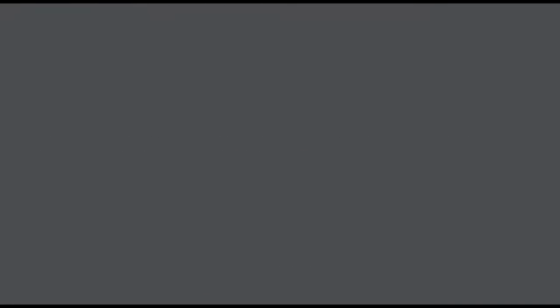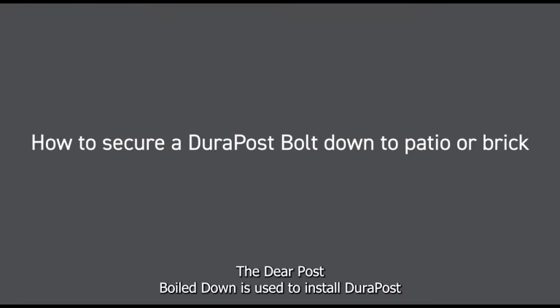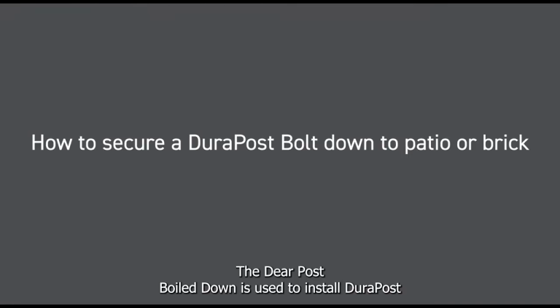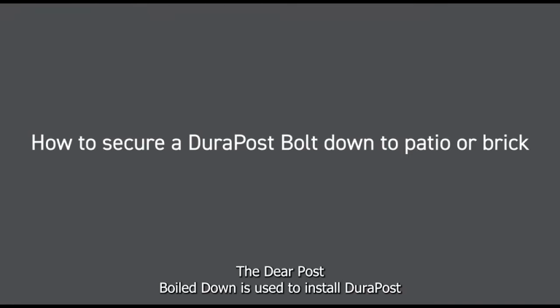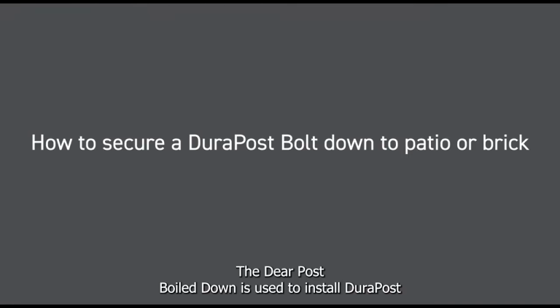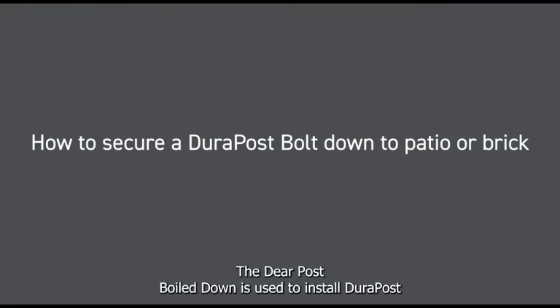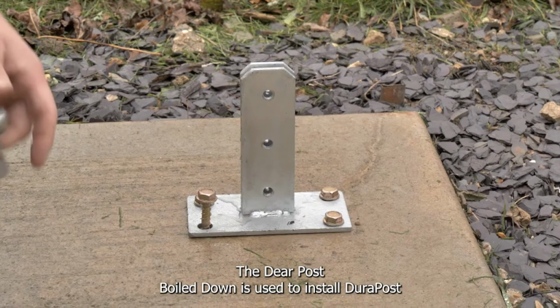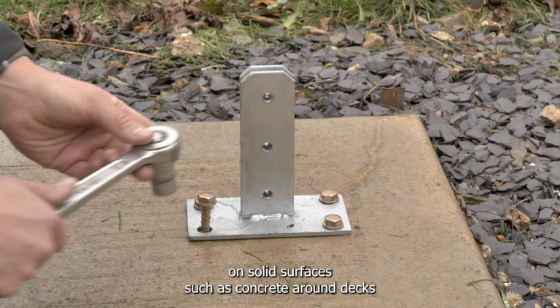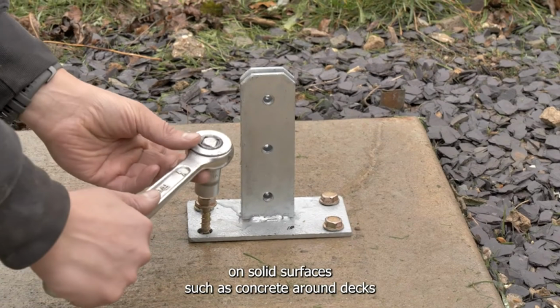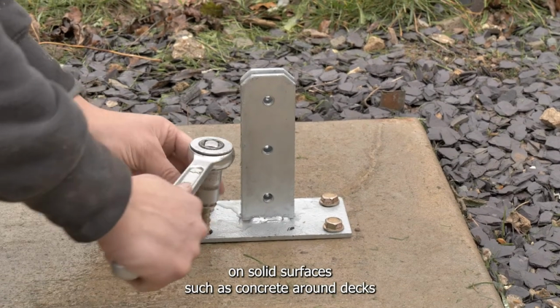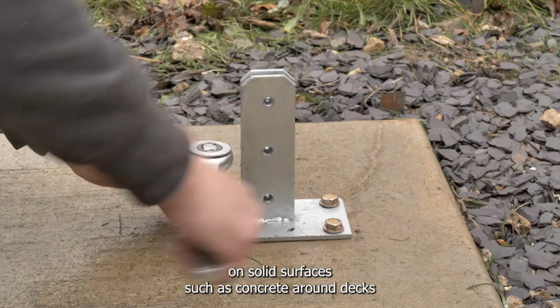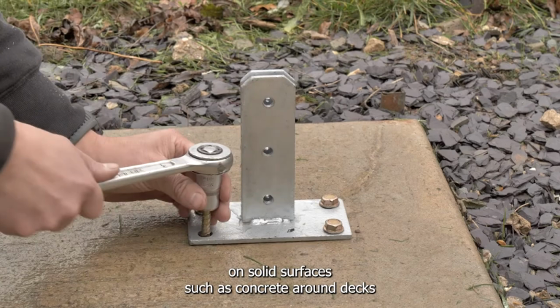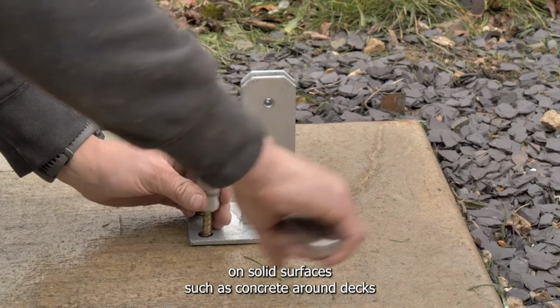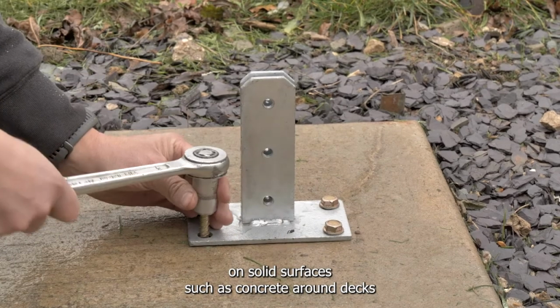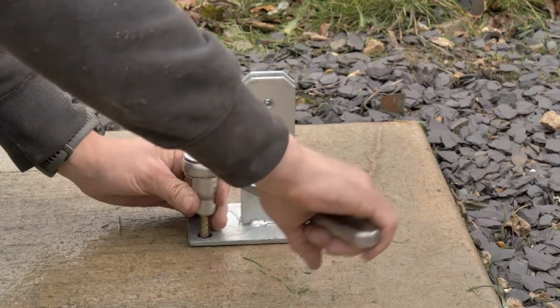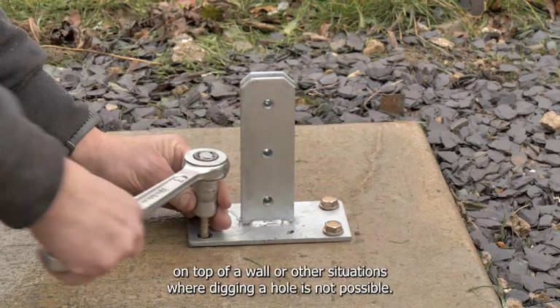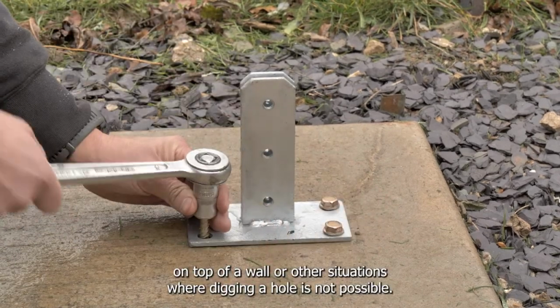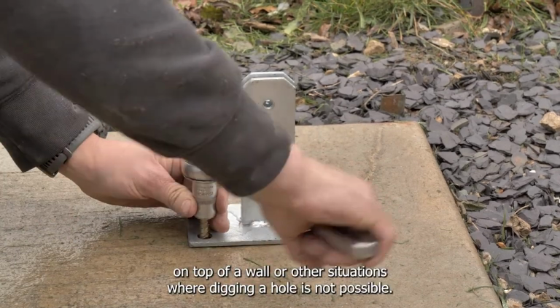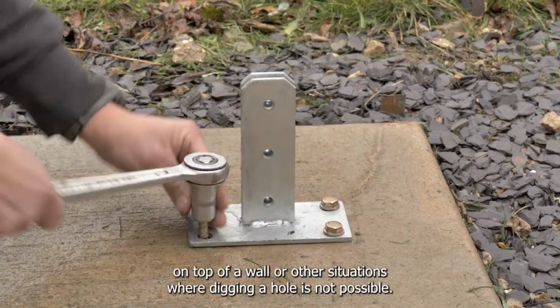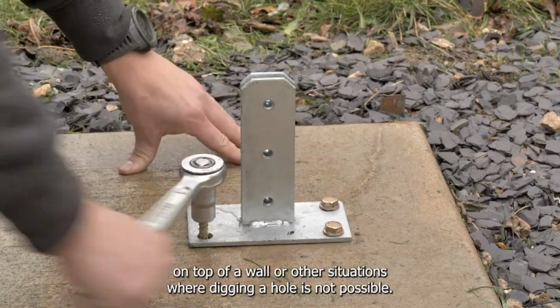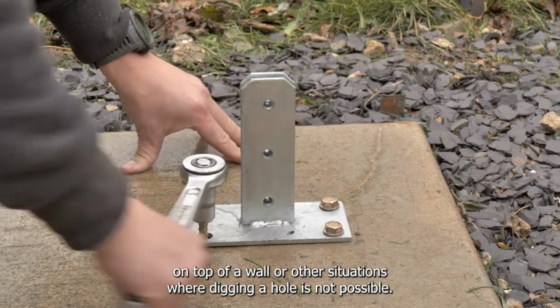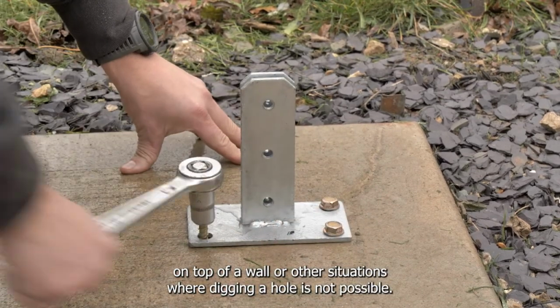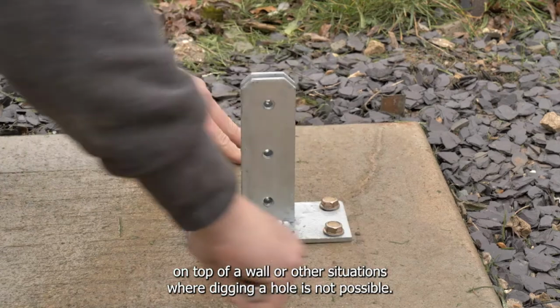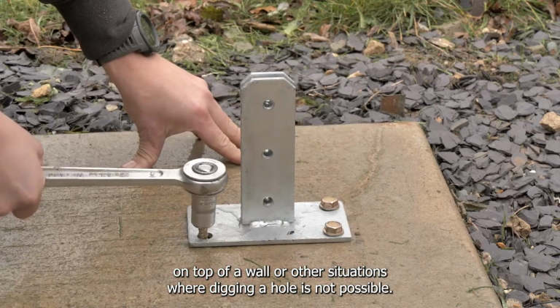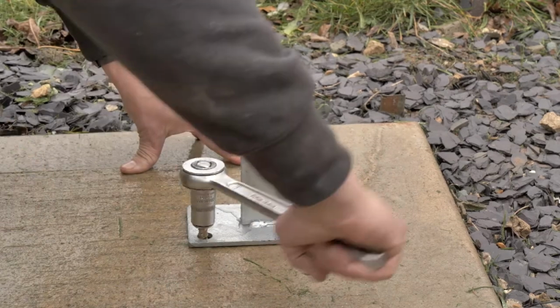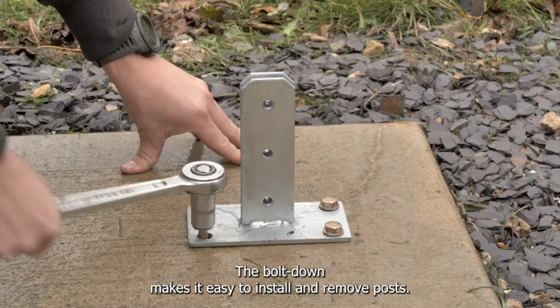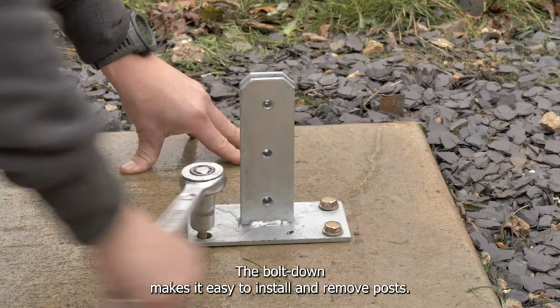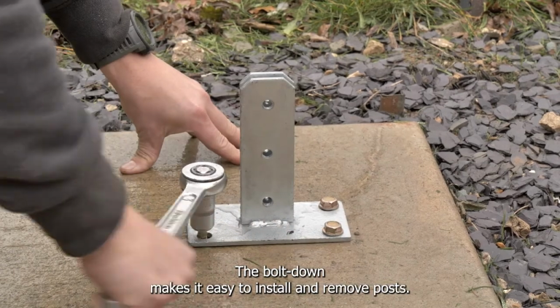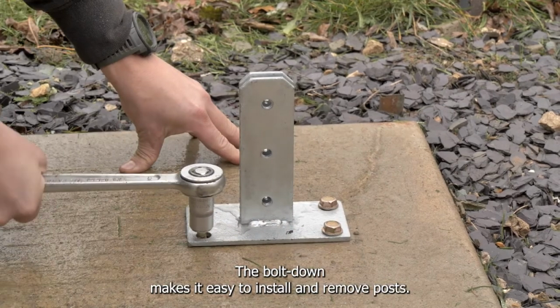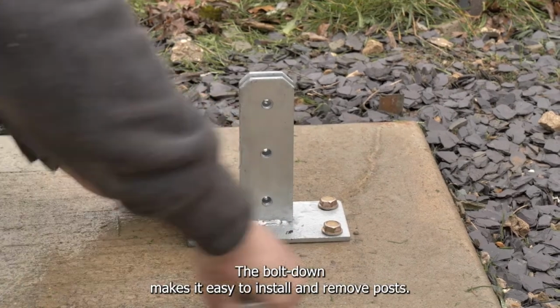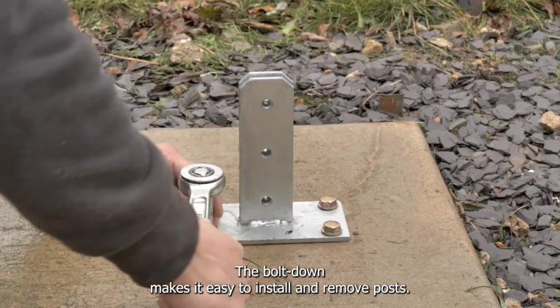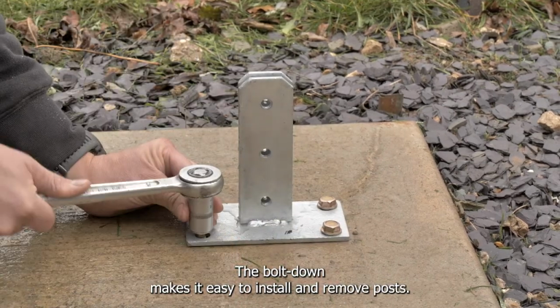The Durapost bolt down is used to install Durapost on solid surfaces such as concrete, around decks, on top of a wall, or other situations where digging a hole is not possible. The bolt down makes it easy to install and remove posts.